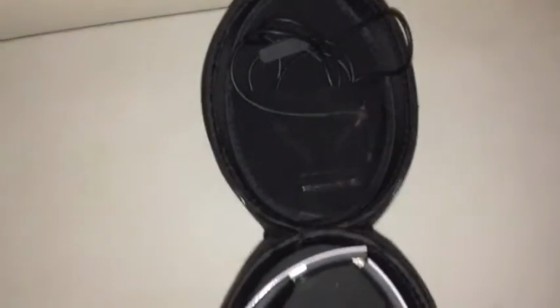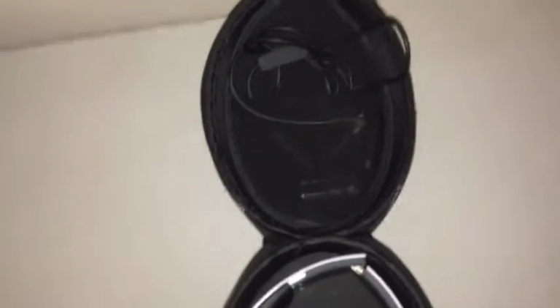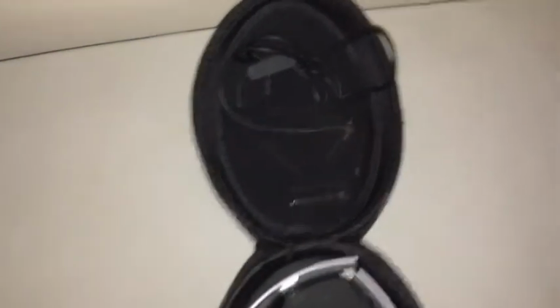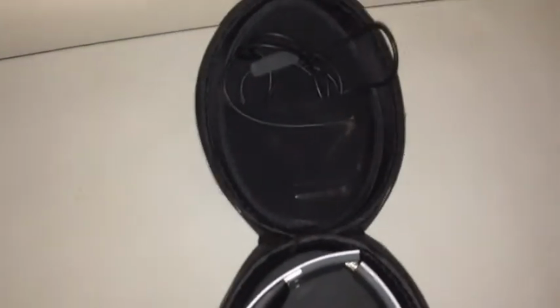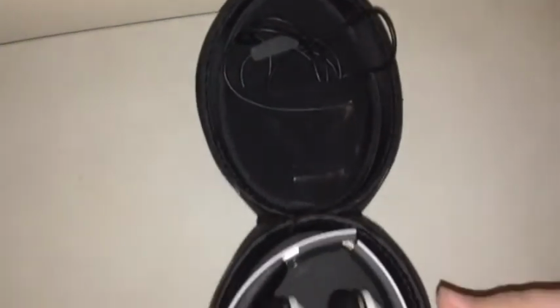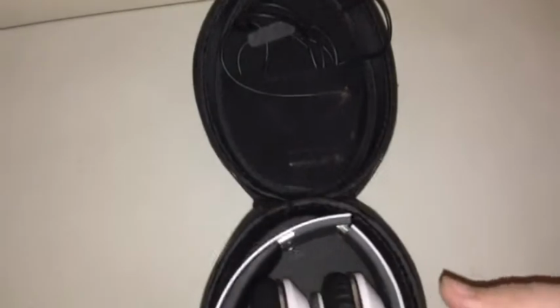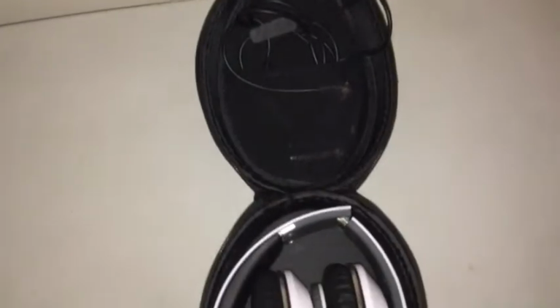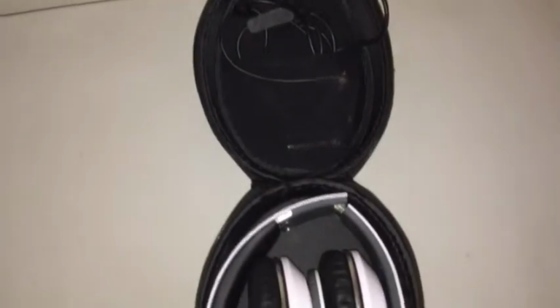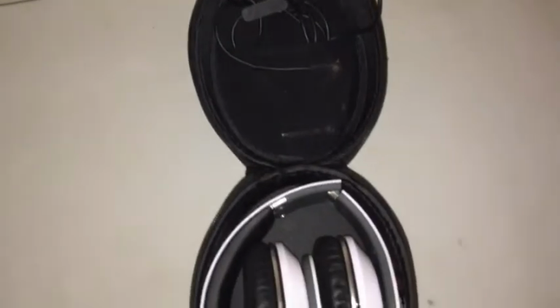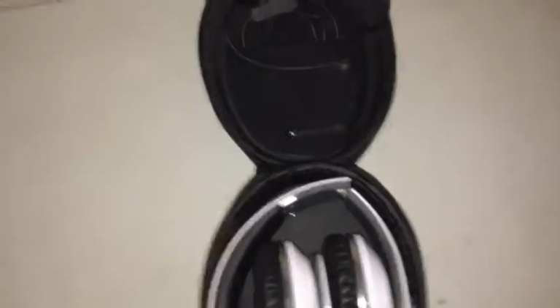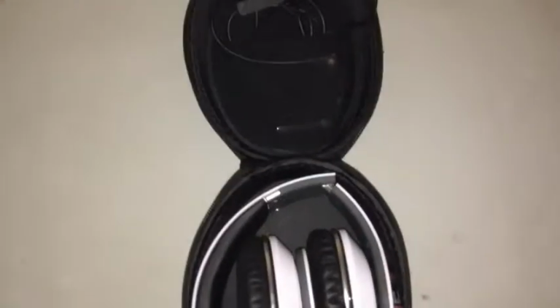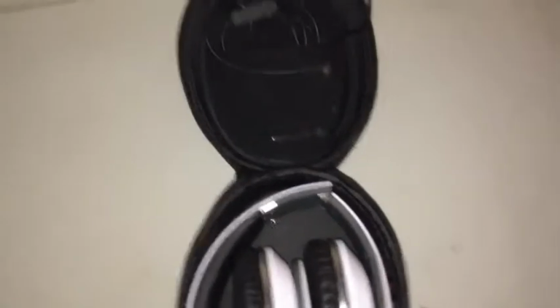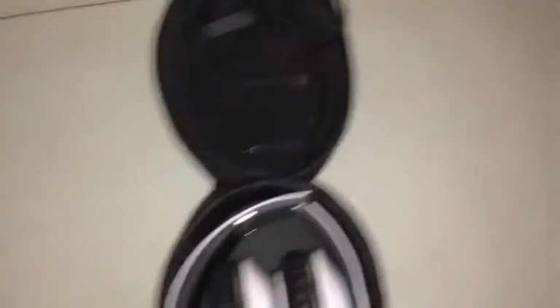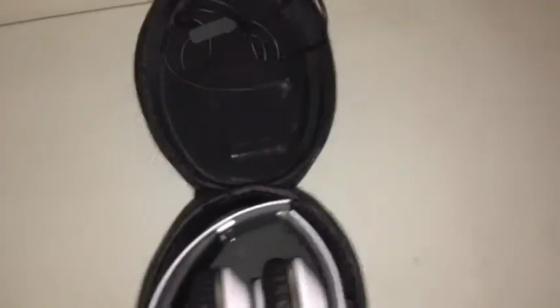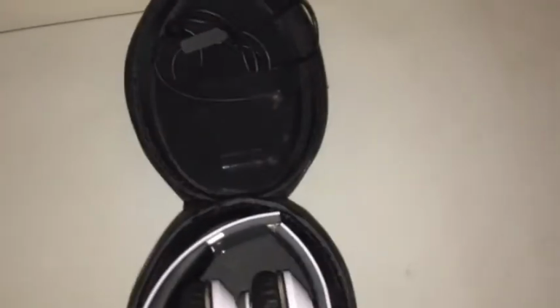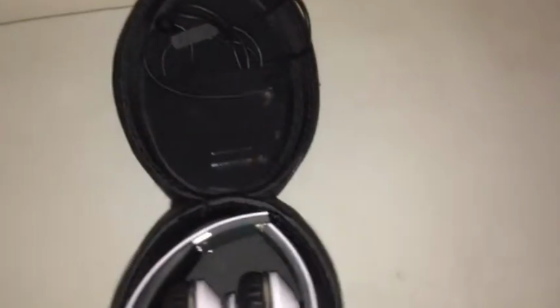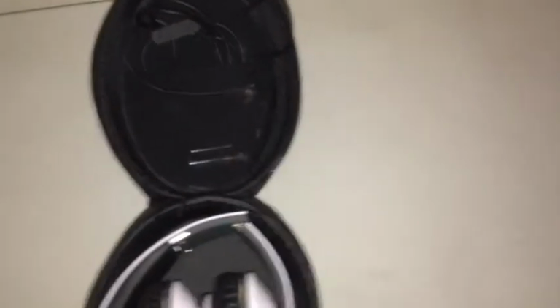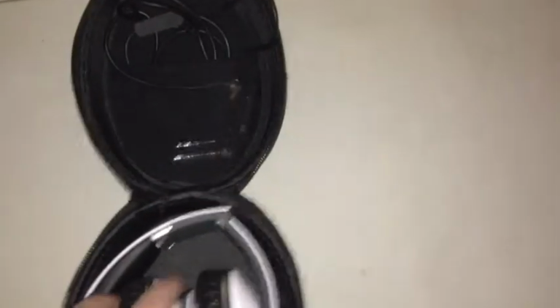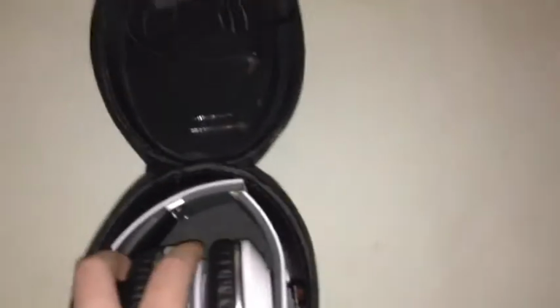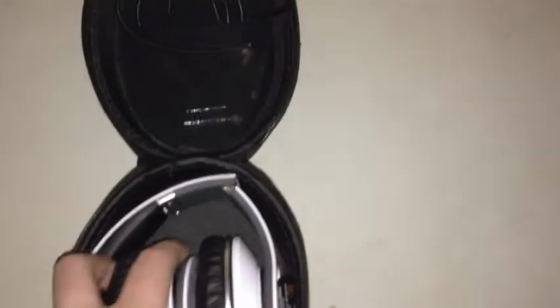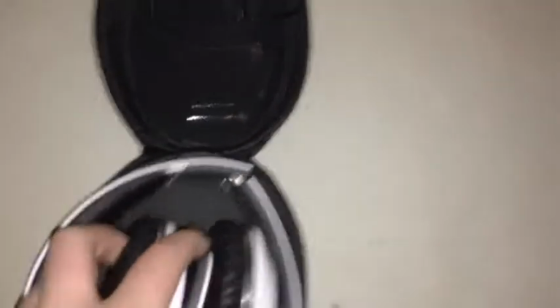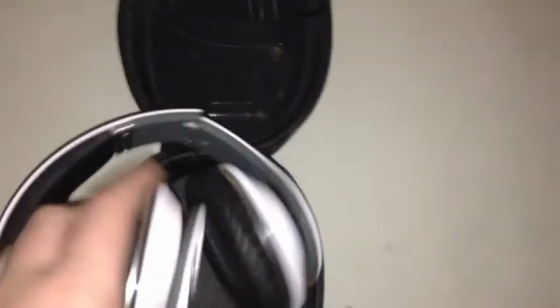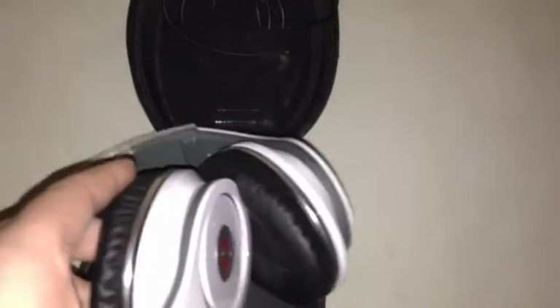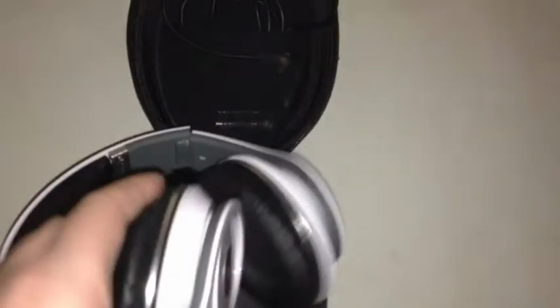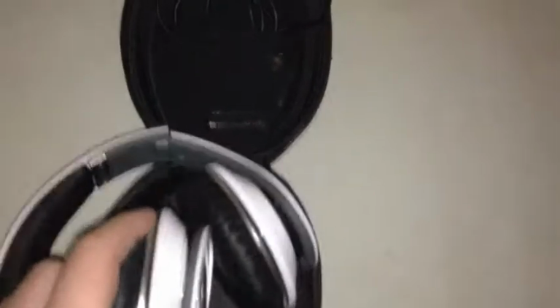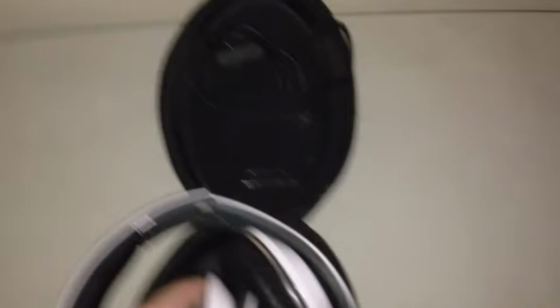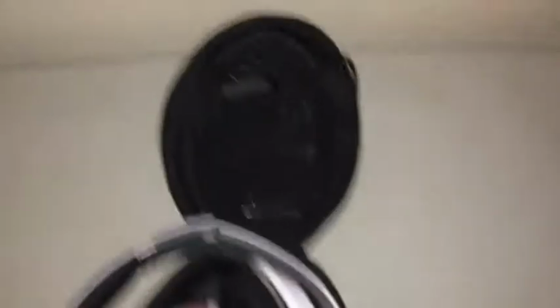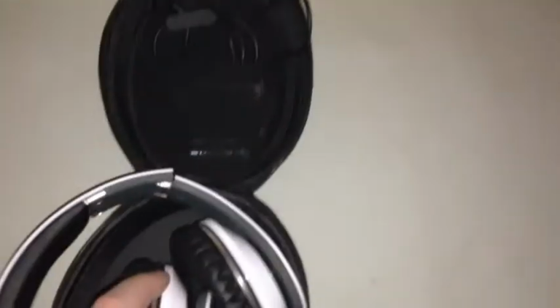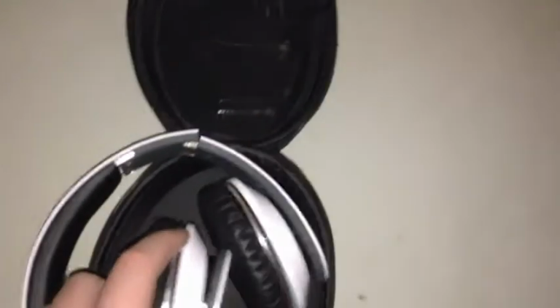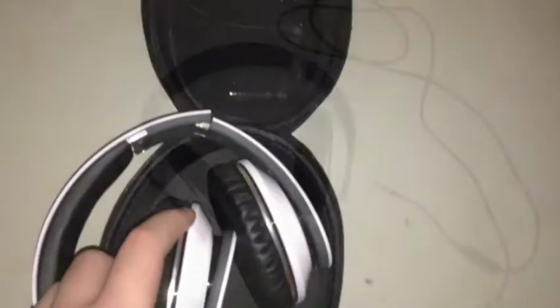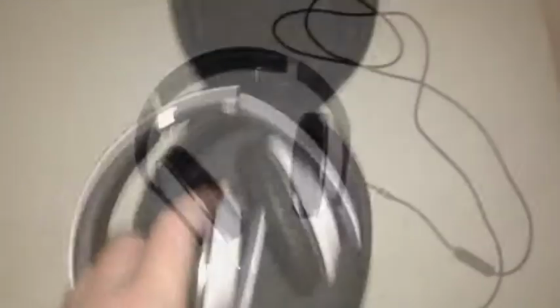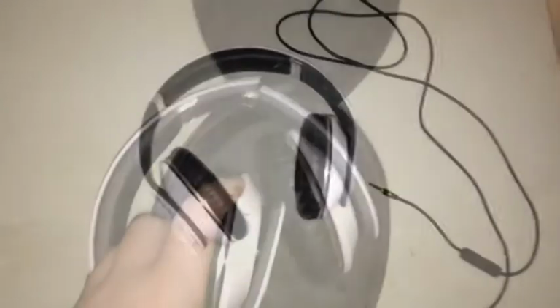And here are the headphones down here. Let's go ahead and get started and show you guys the headphones.